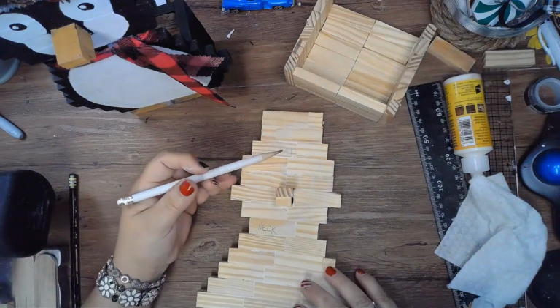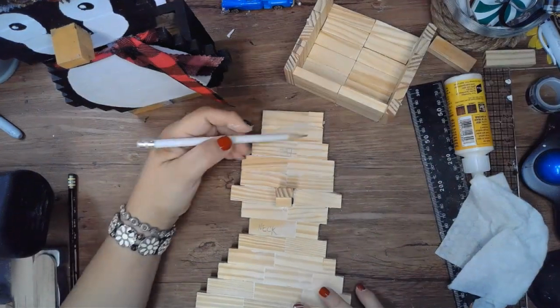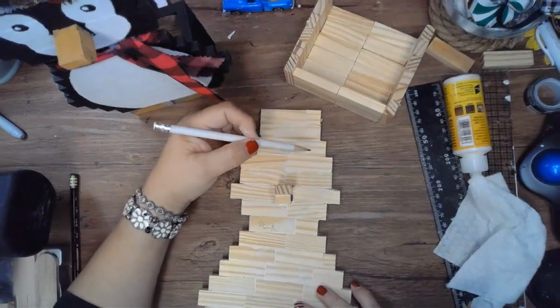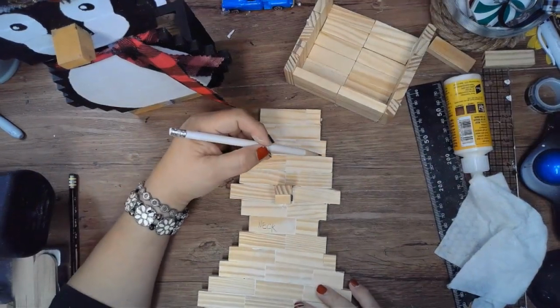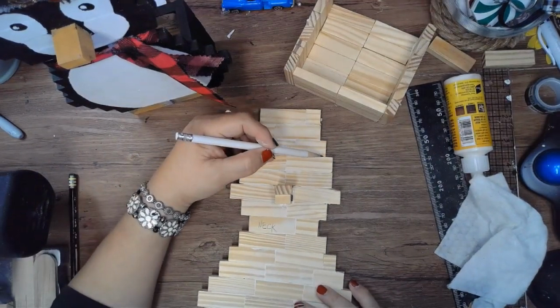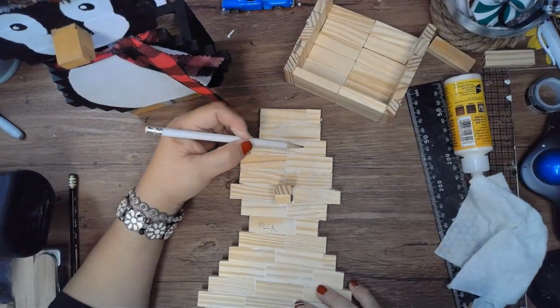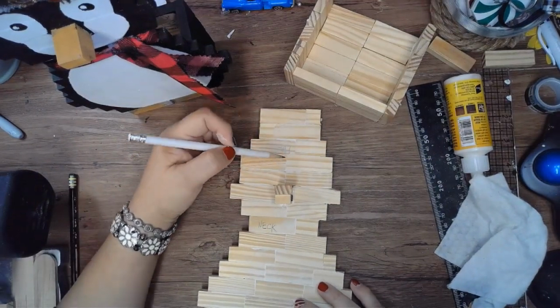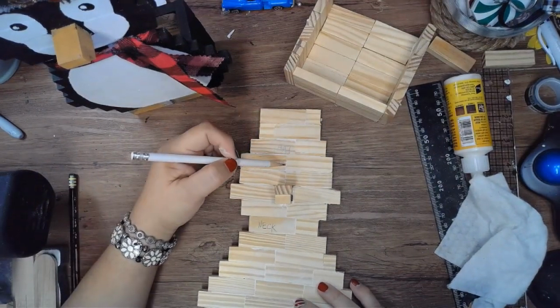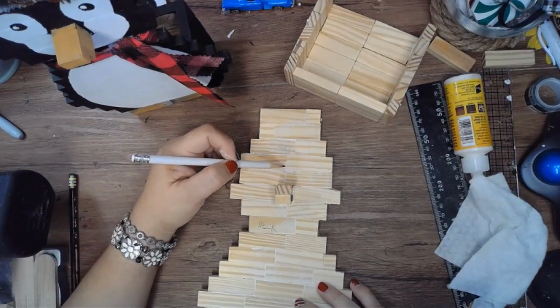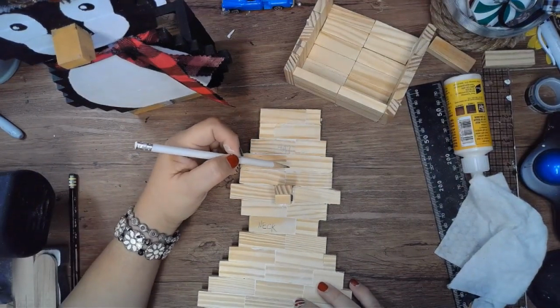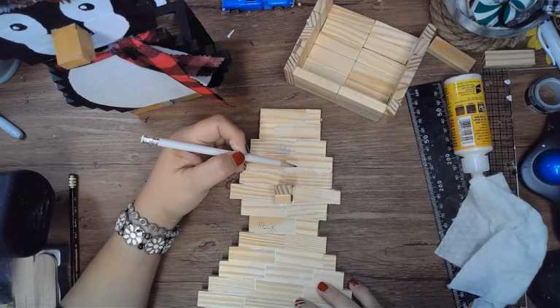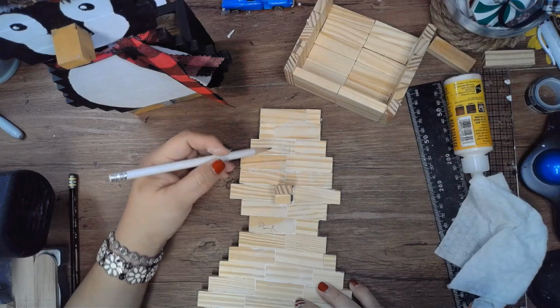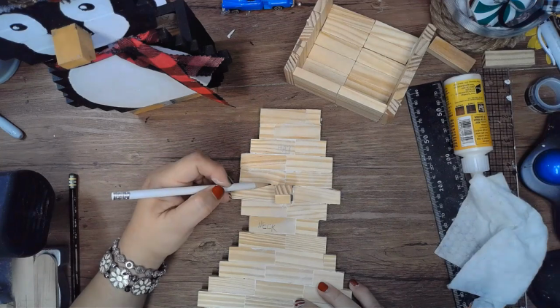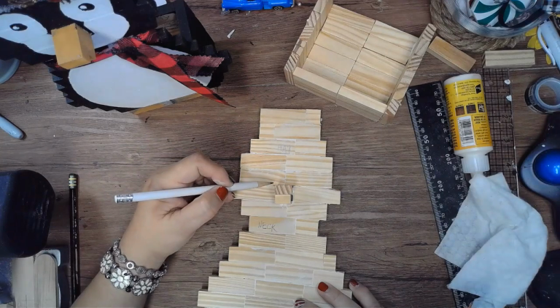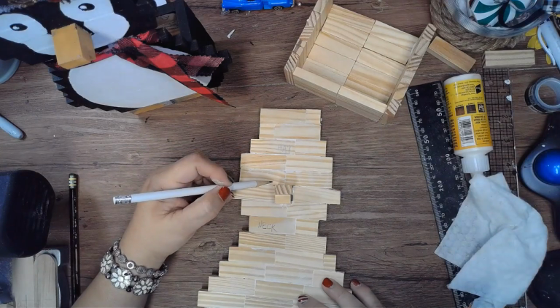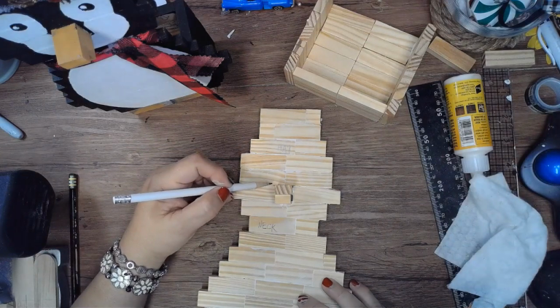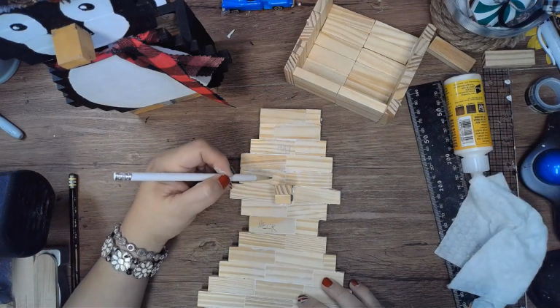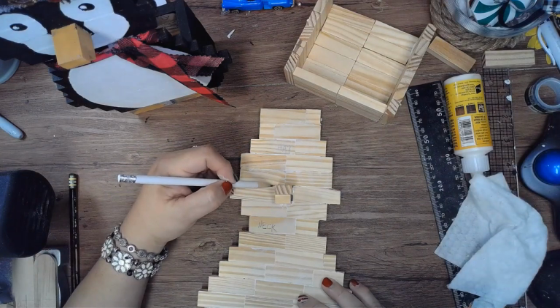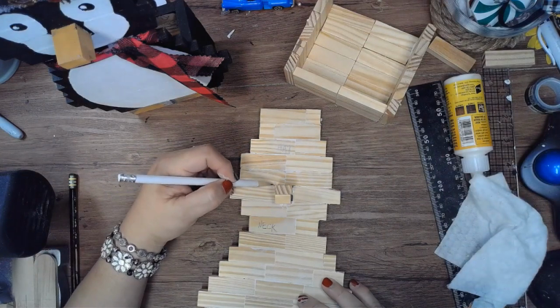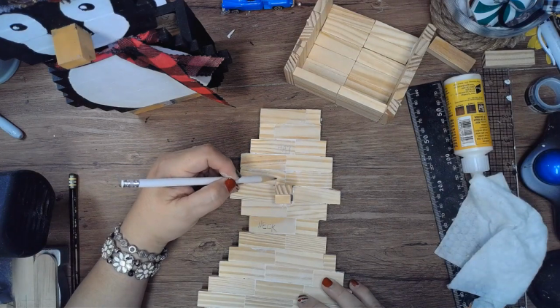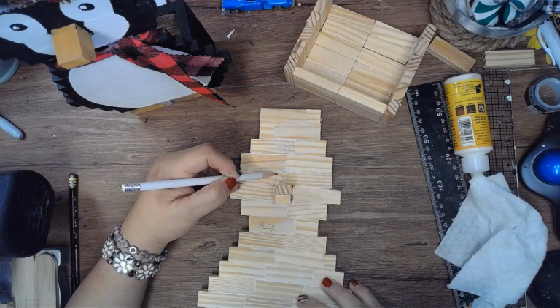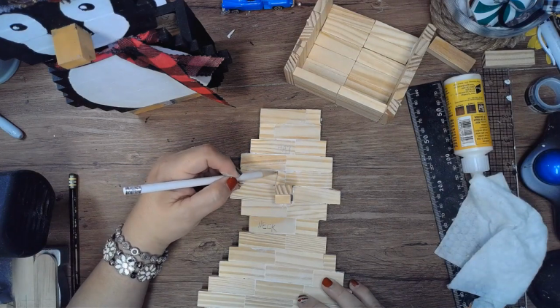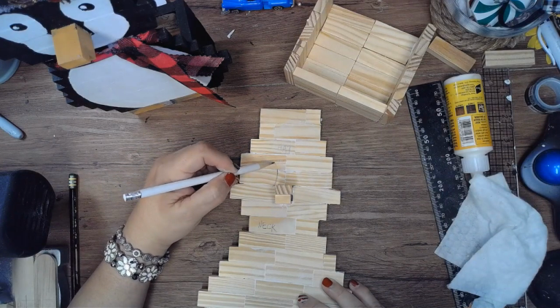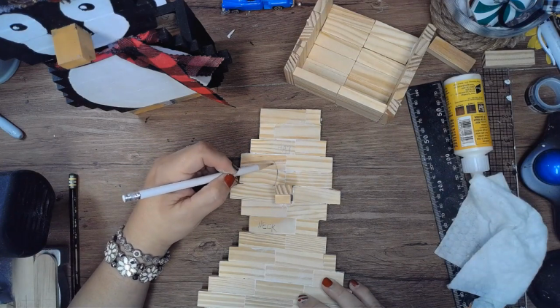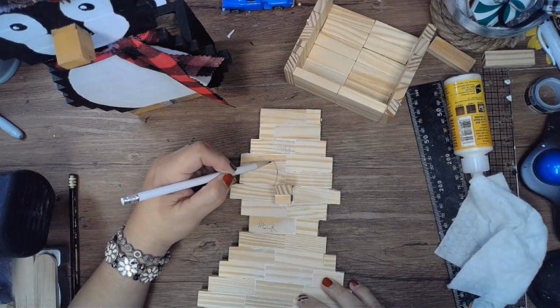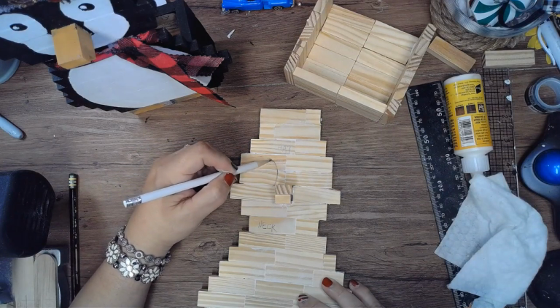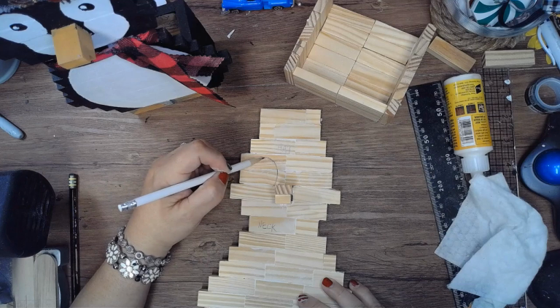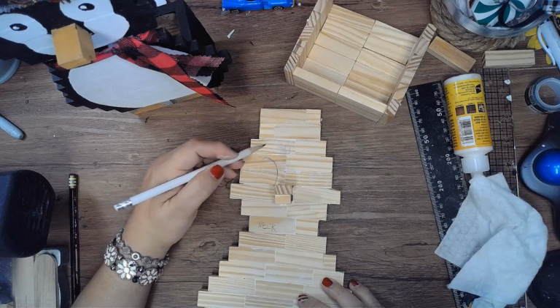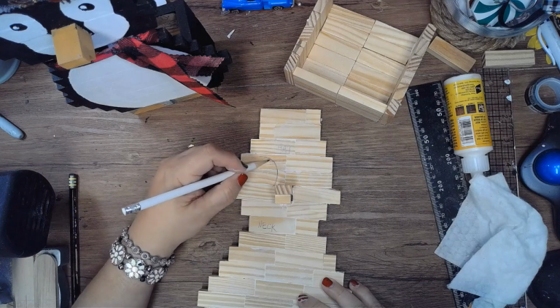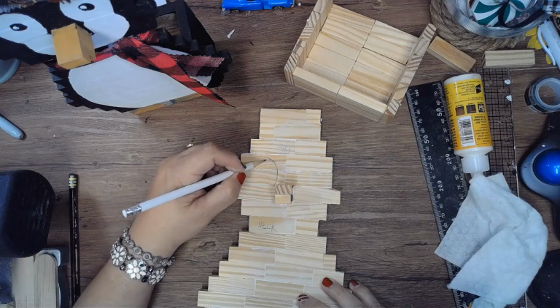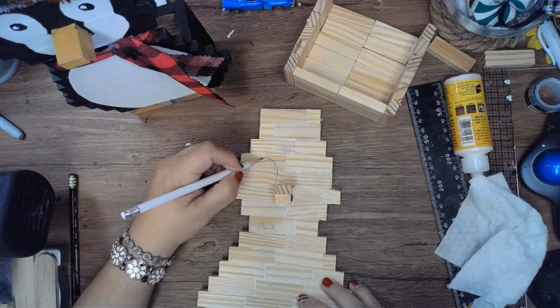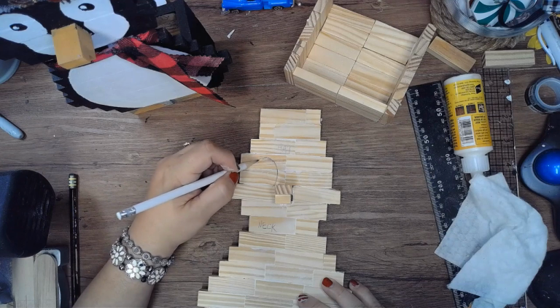Now I'm sketching the face onto the penguin and his body as well. I'm copying the first penguin that I did, and I used a Google image to give me an idea of how to paint his face.